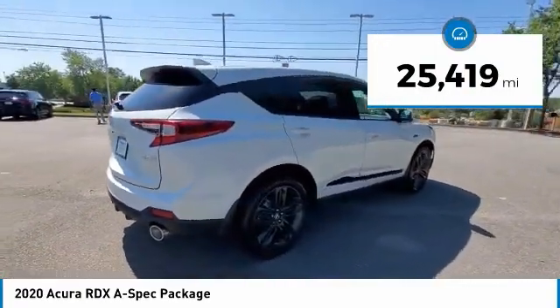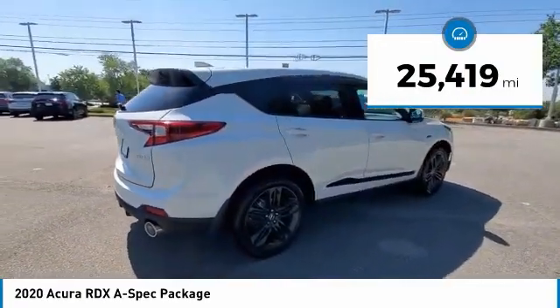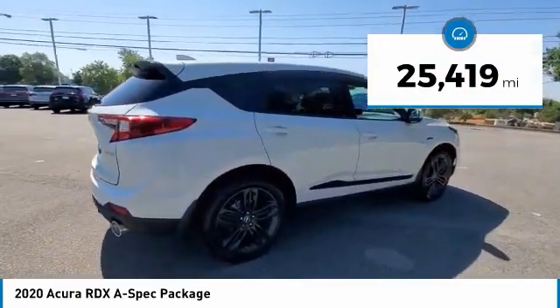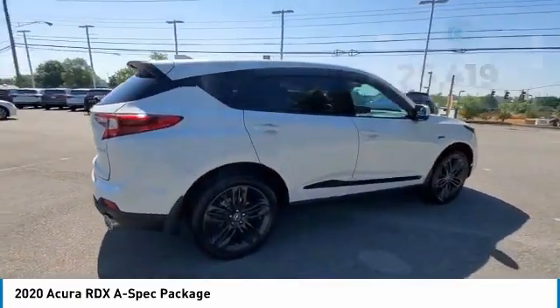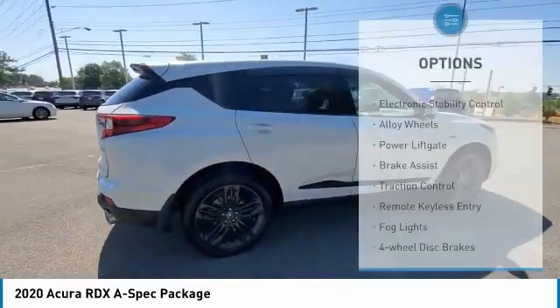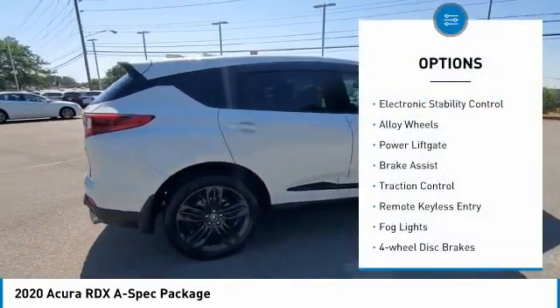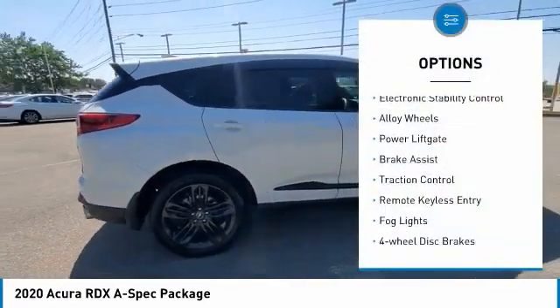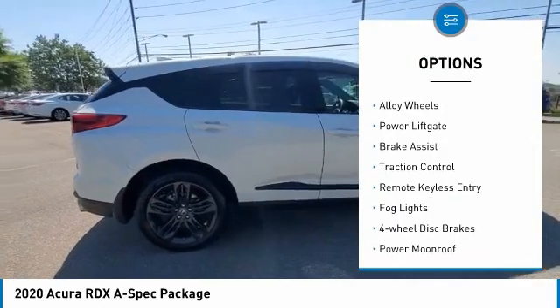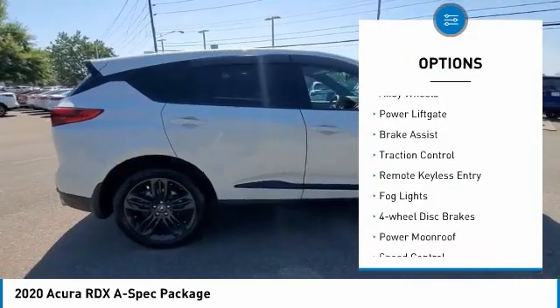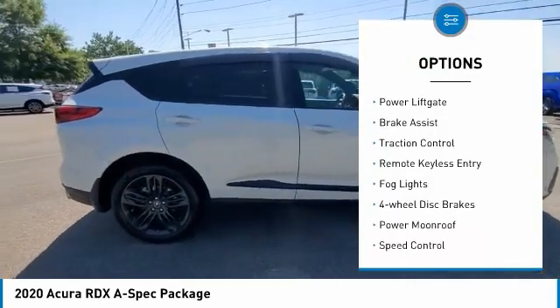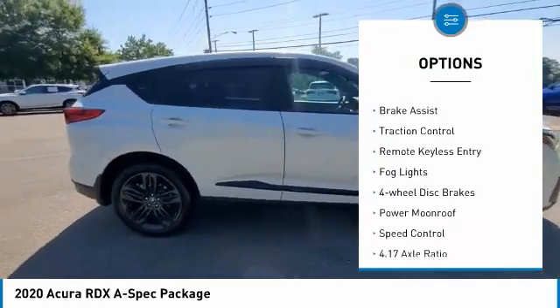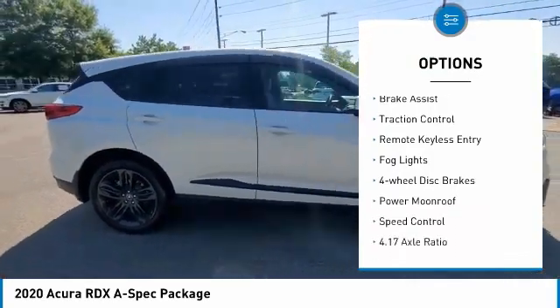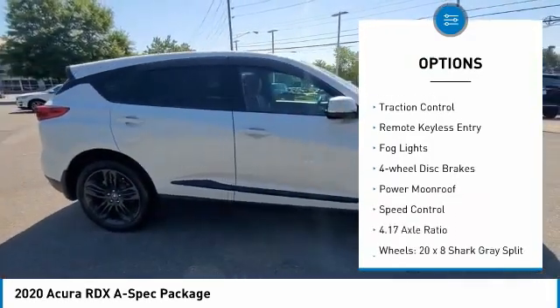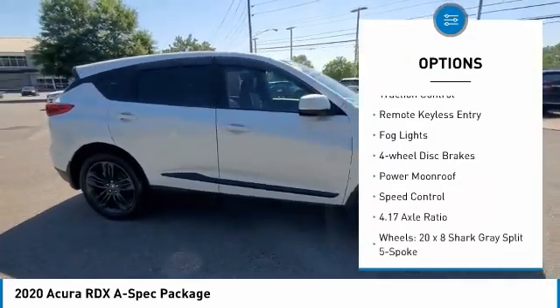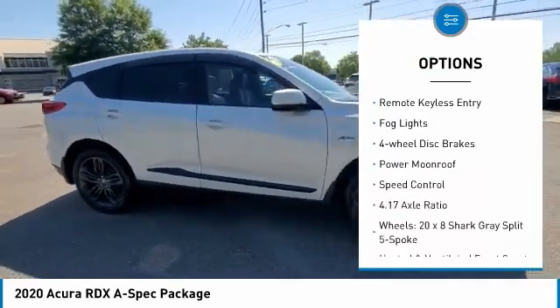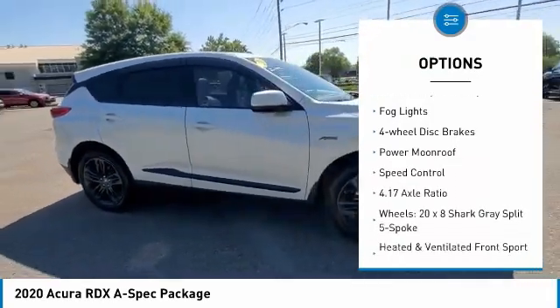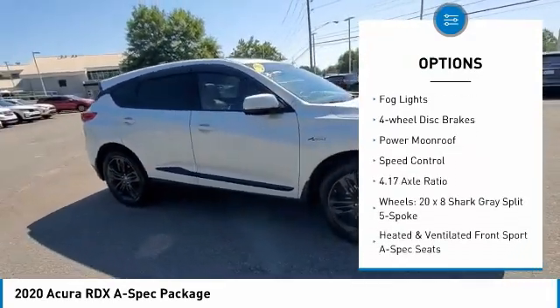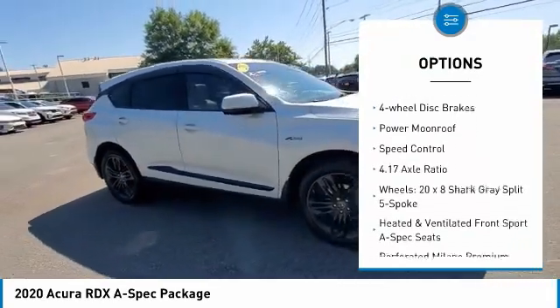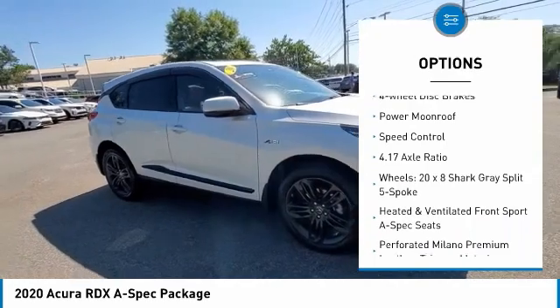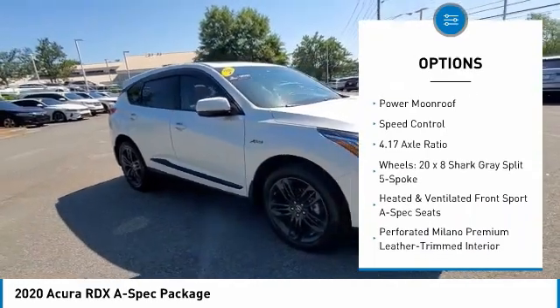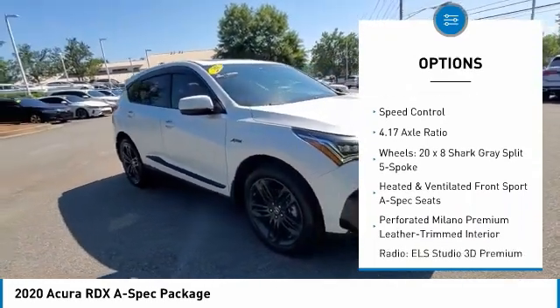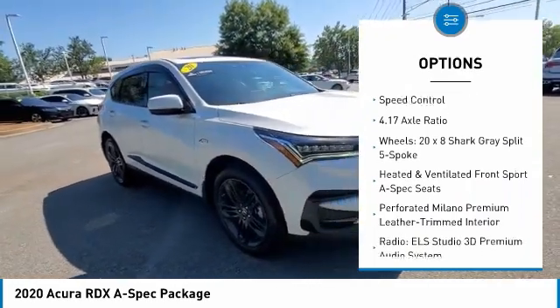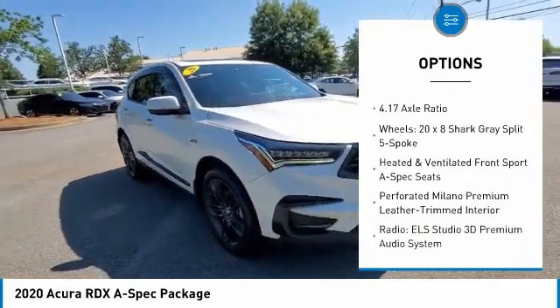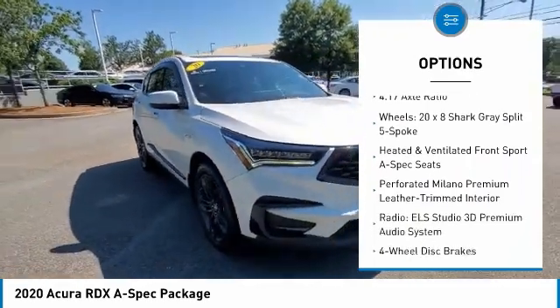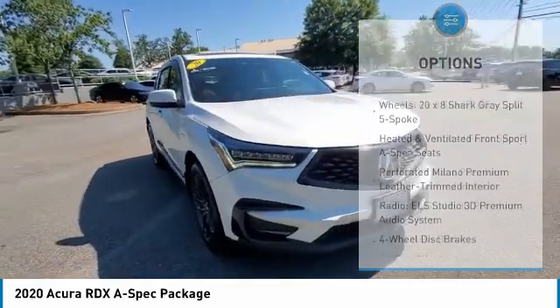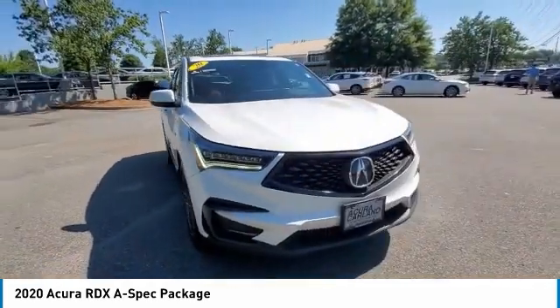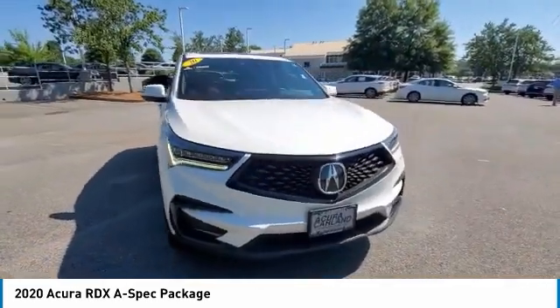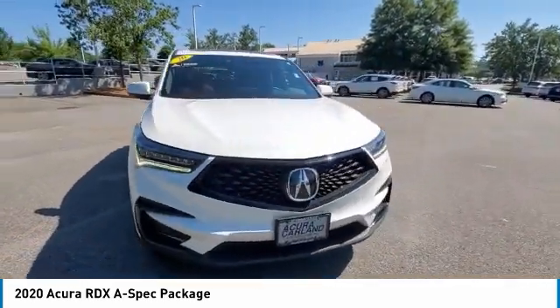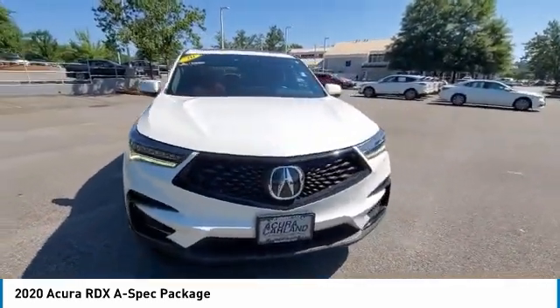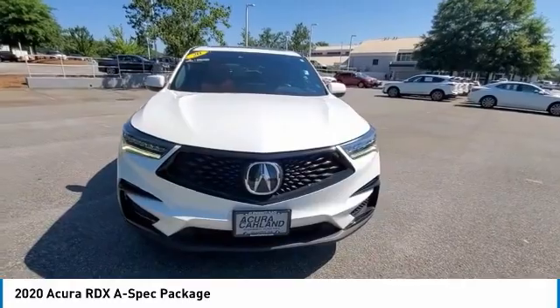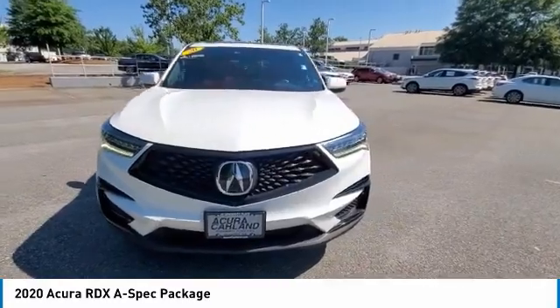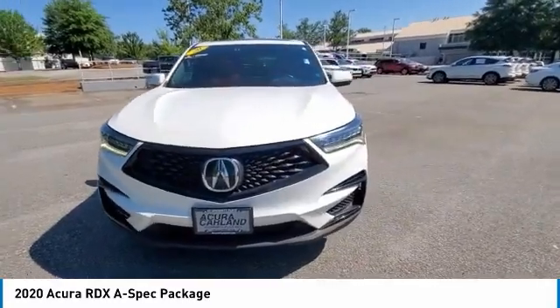Here are some of this vehicle's great options: electronic stability control, alloy wheels, power liftgate, brake assist, traction control, remote keyless entry, fog lights, four-wheel disc brakes, power moonroof, and speed control.